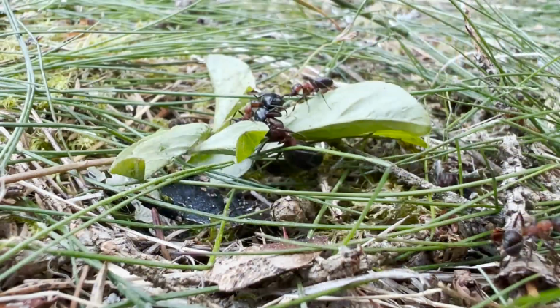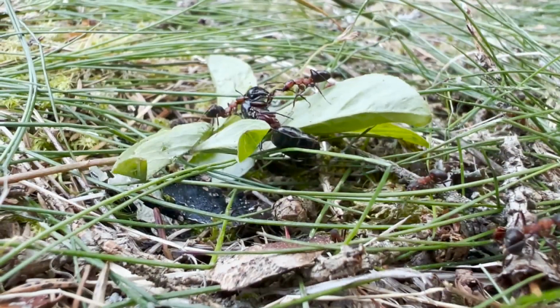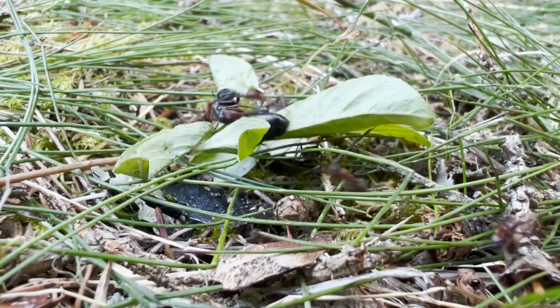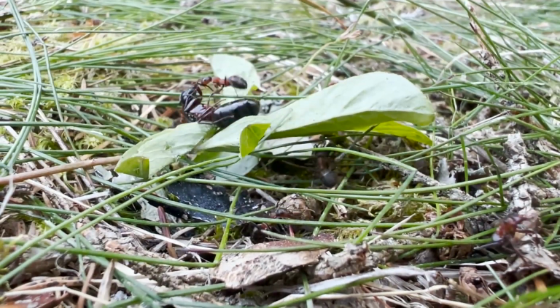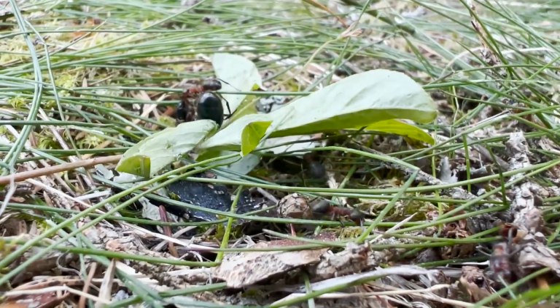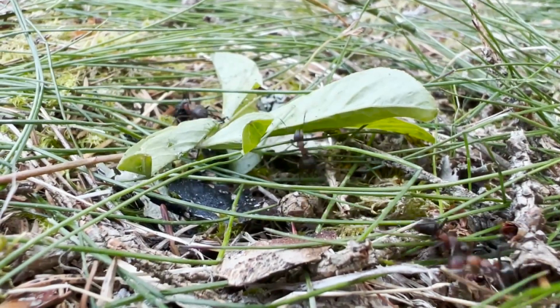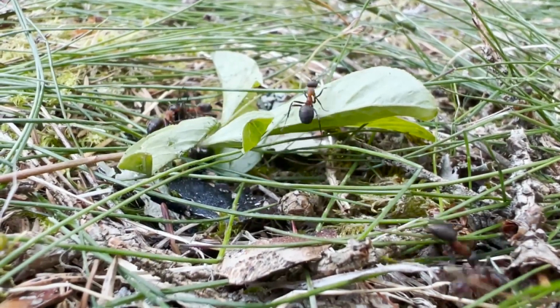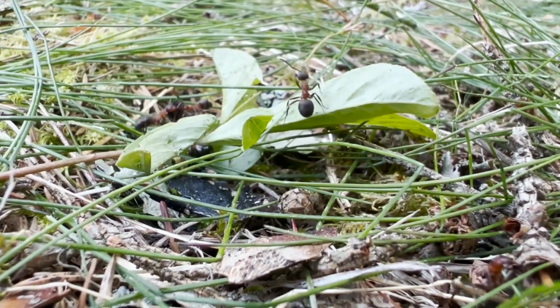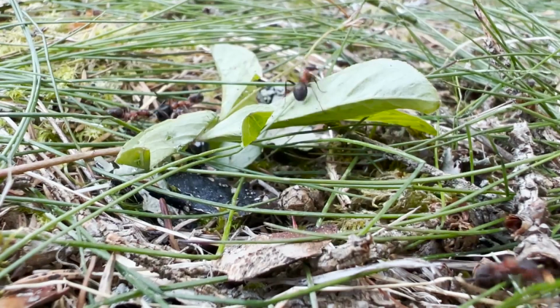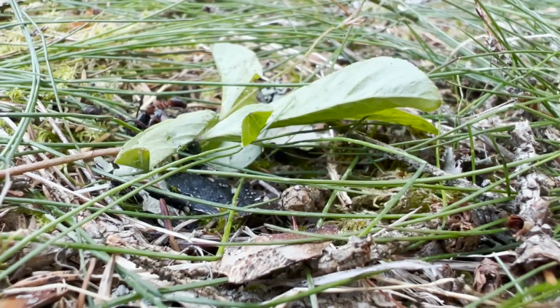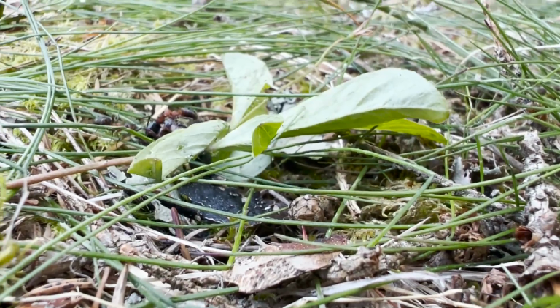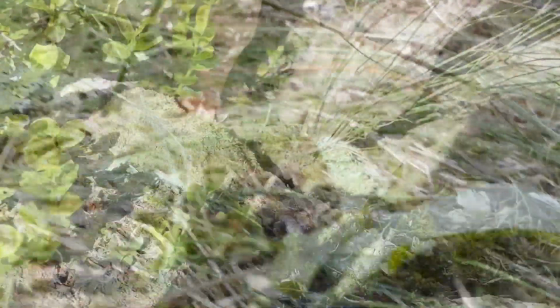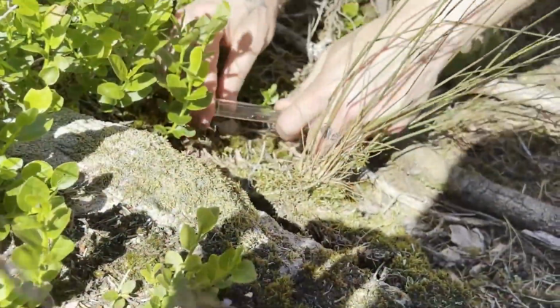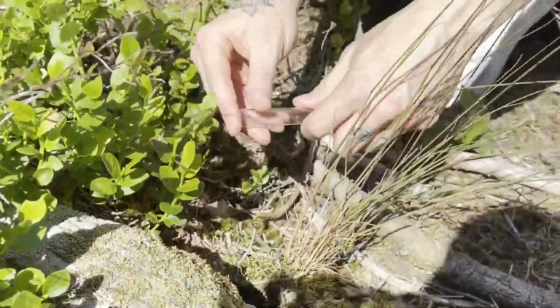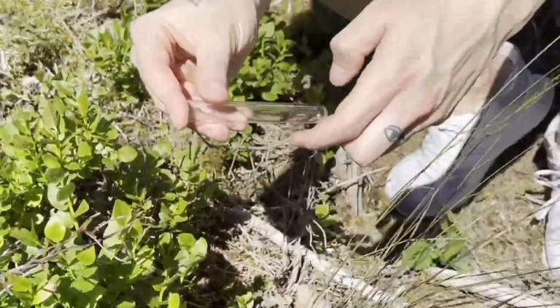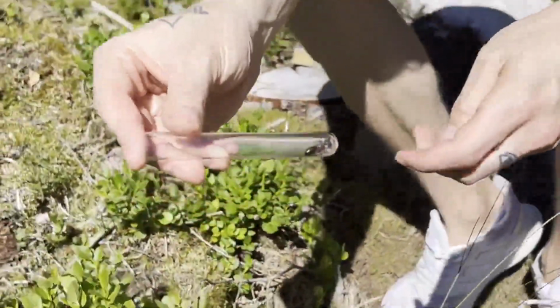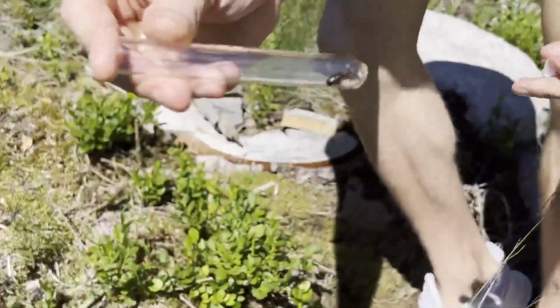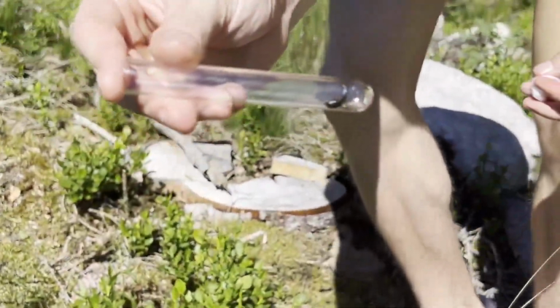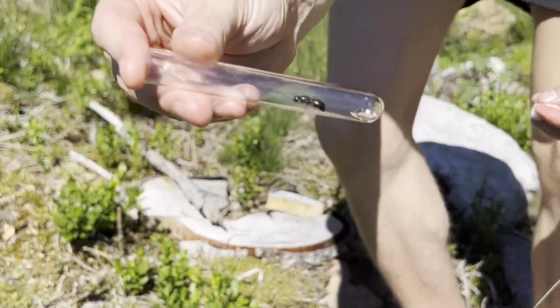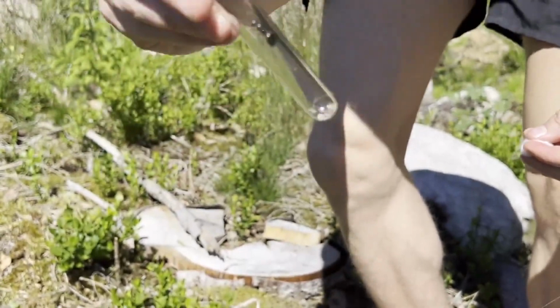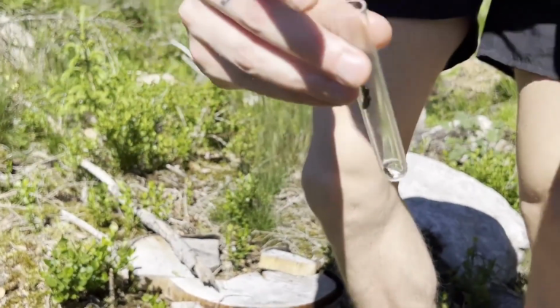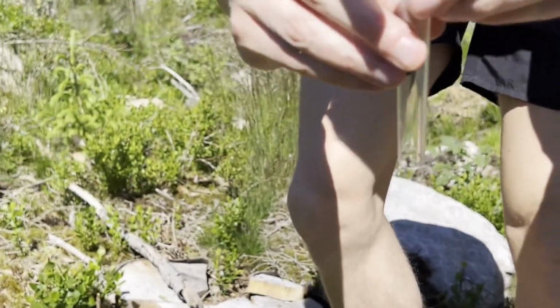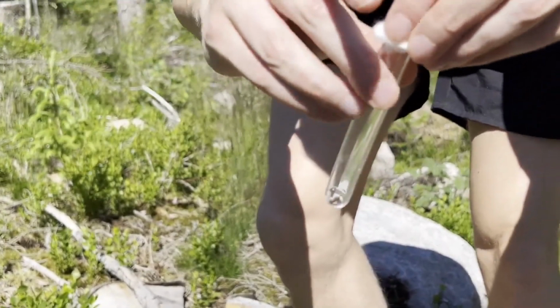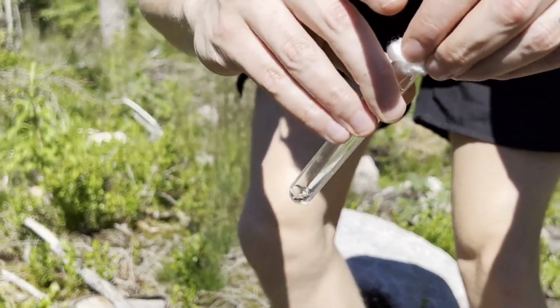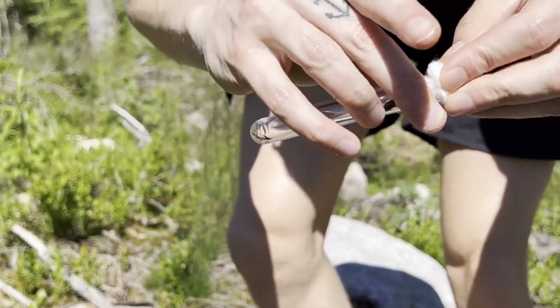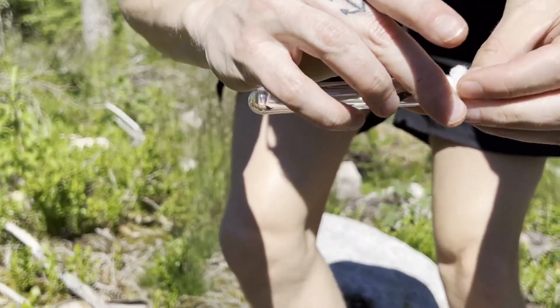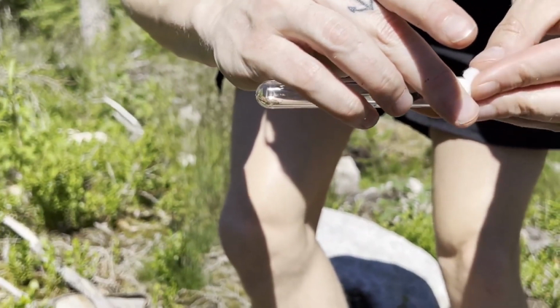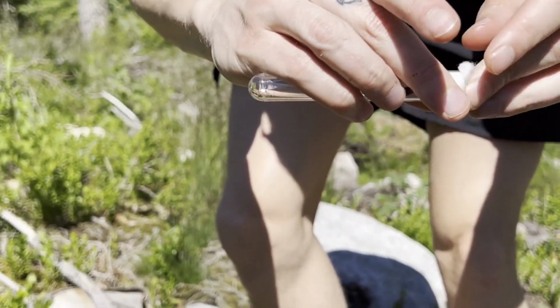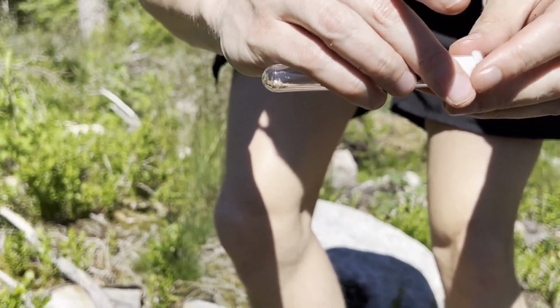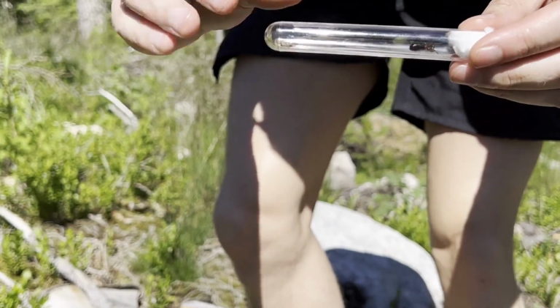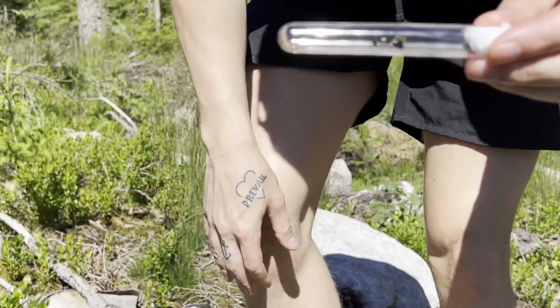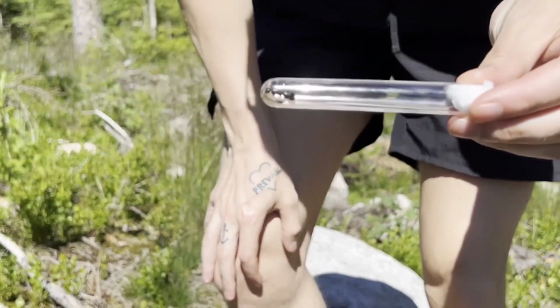Some queens are just not fortunate enough to survive even a day, as they fall victim to other species. Also be careful, as many queens are infected by parasites and will die within a few days, so make sure you capture enough to get at least one good colony going.